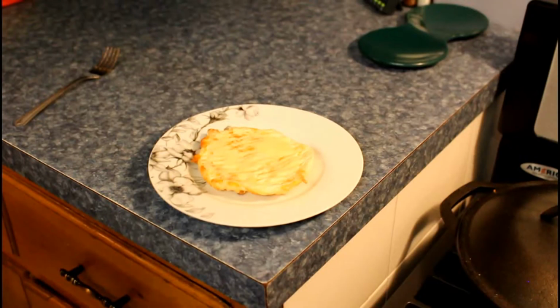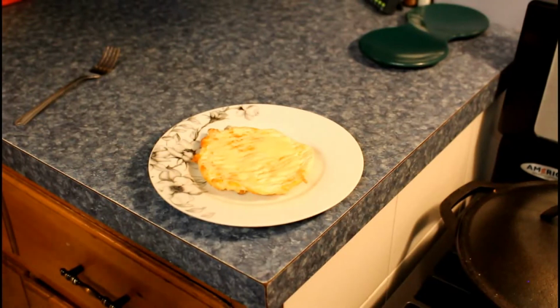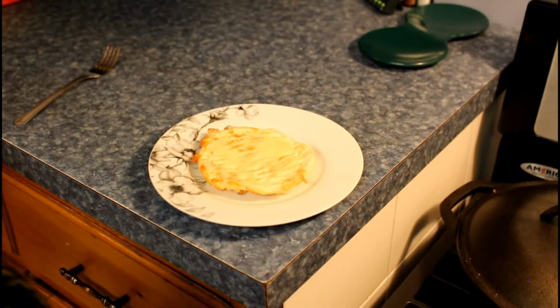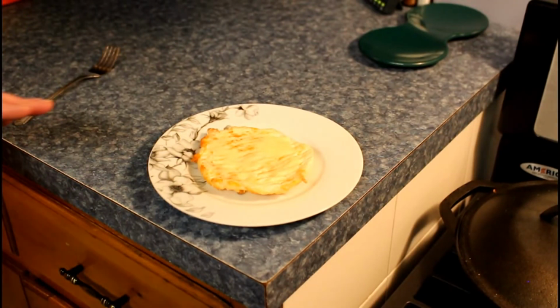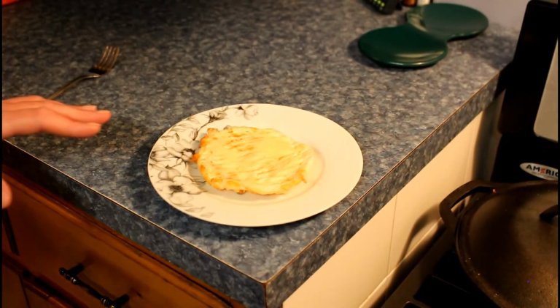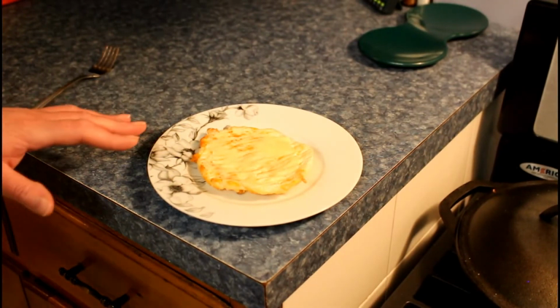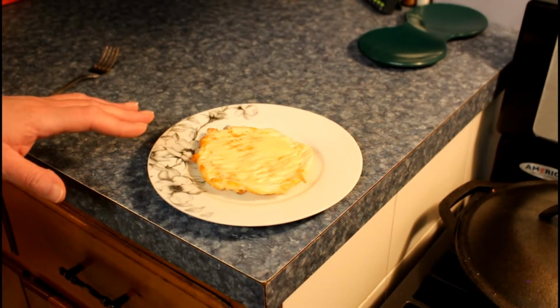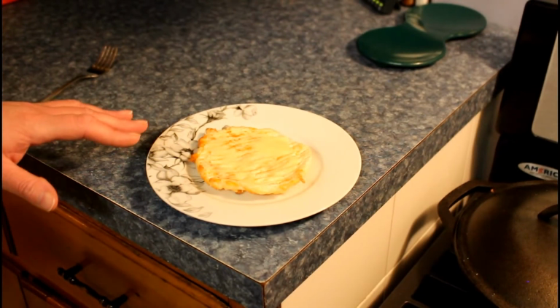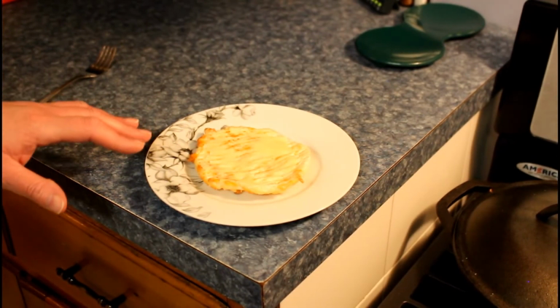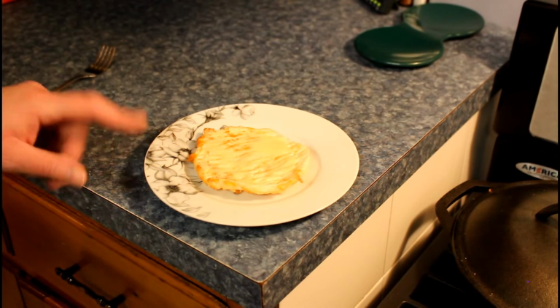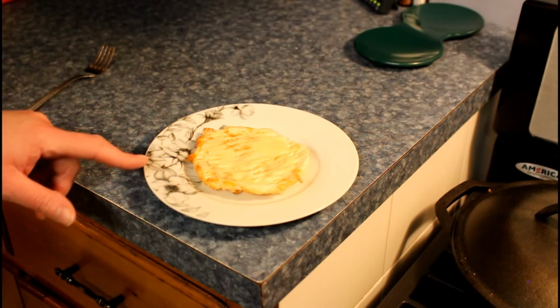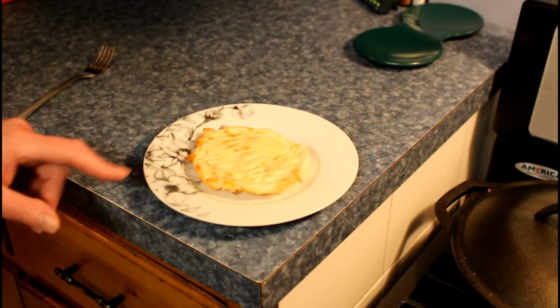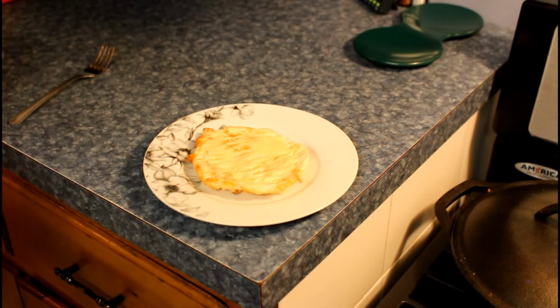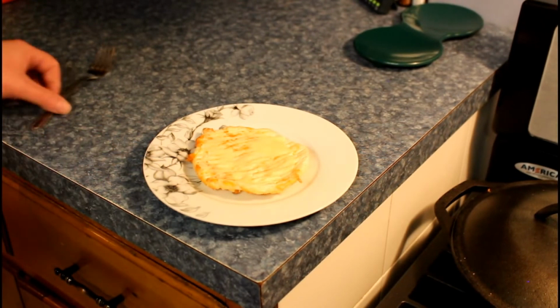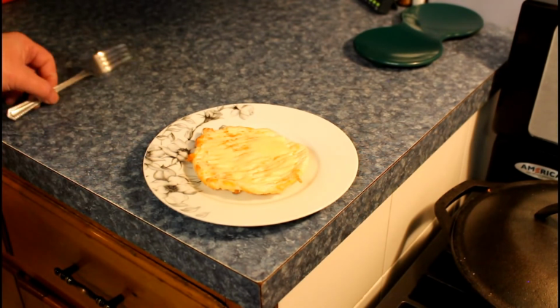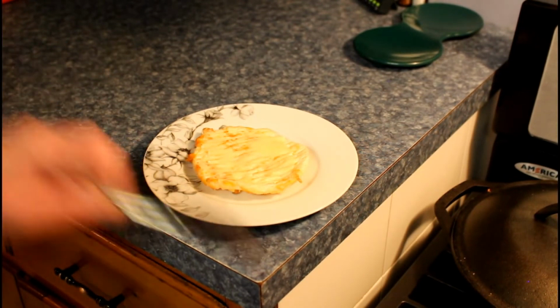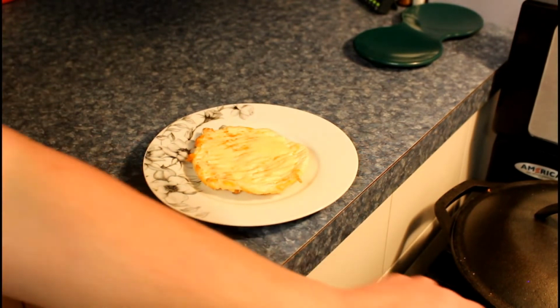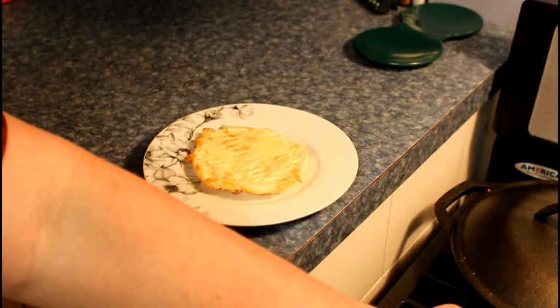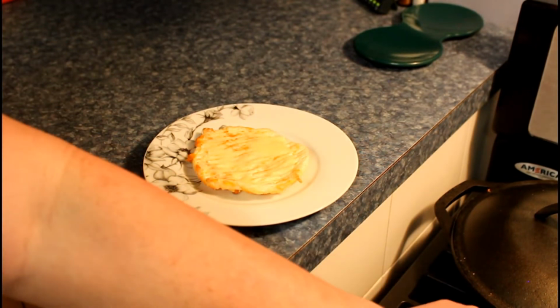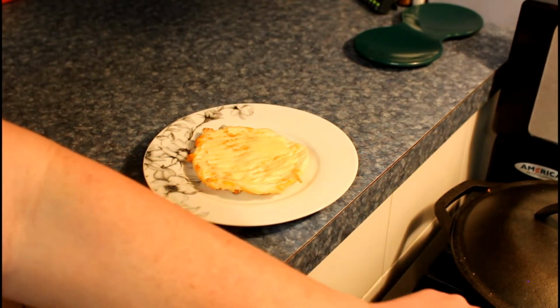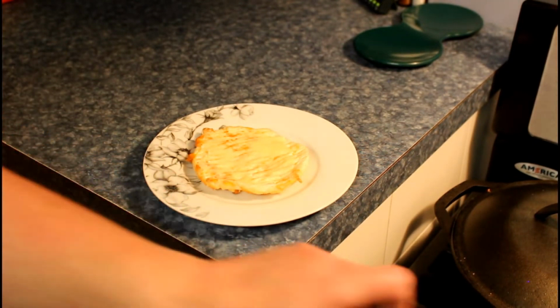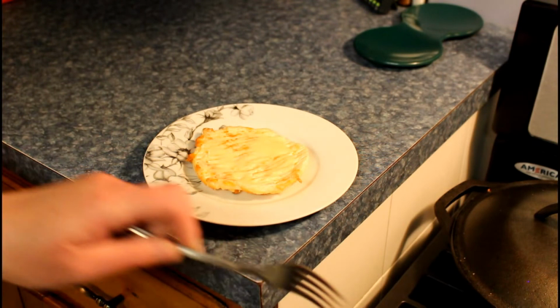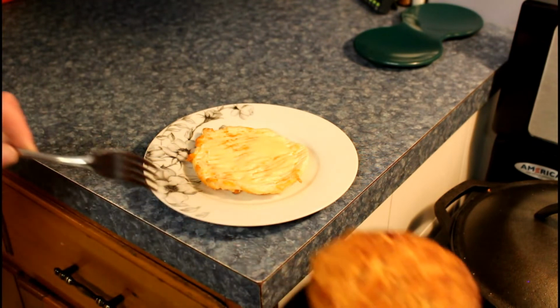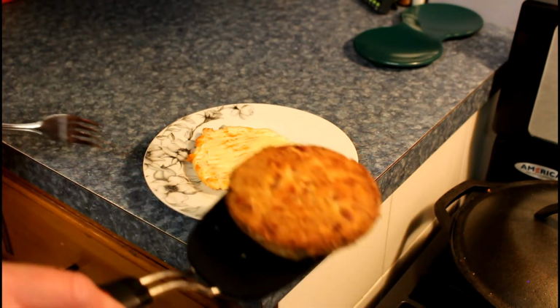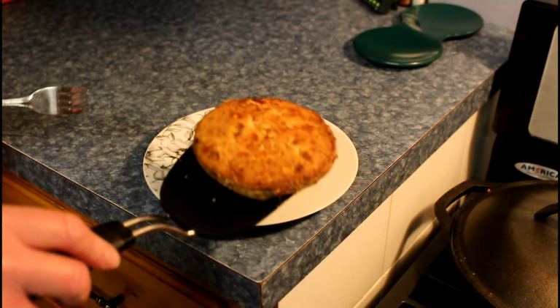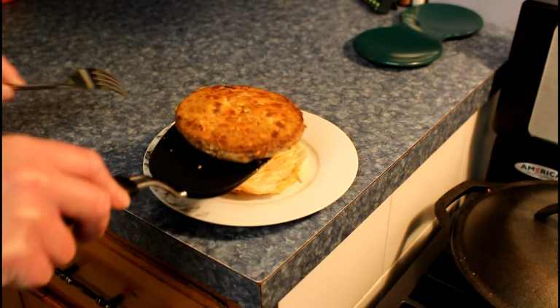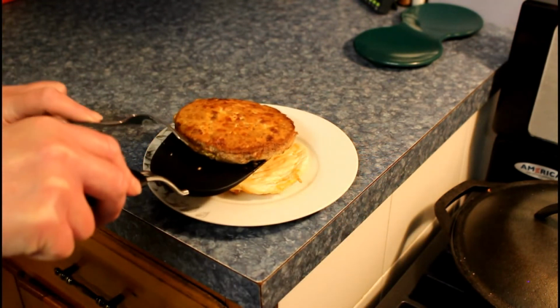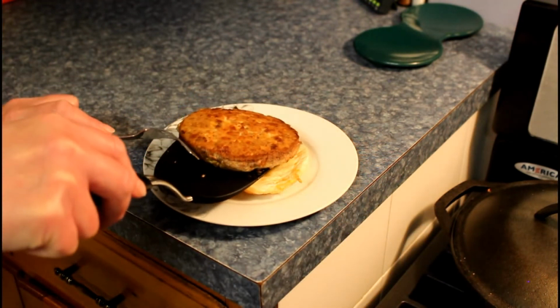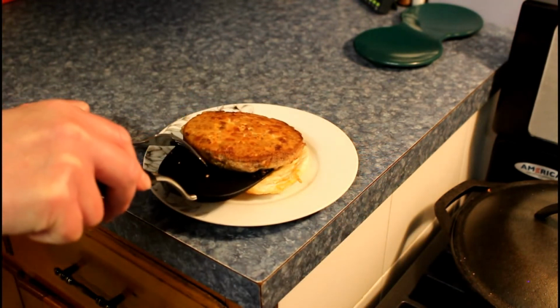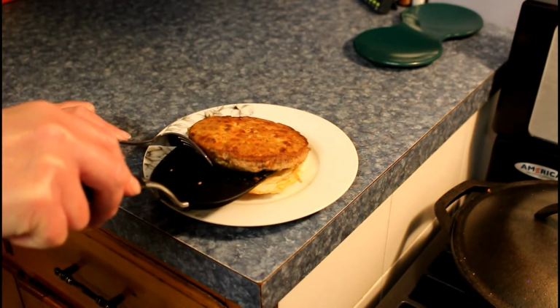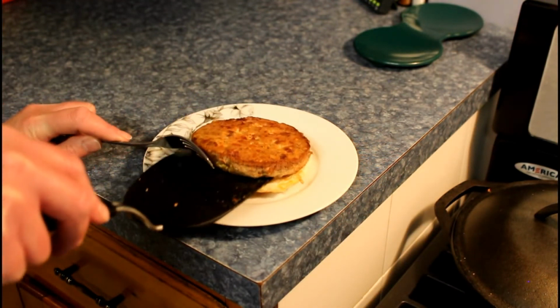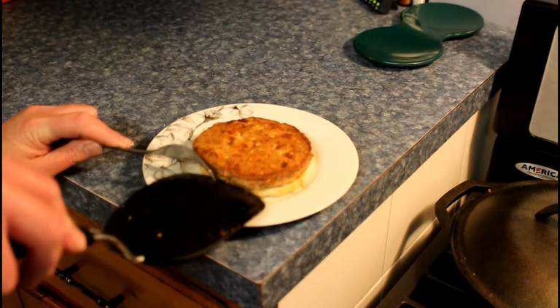I don't have any duck mayo, but I put butter on here instead. We'll take one of our burgers — look at that — and slide it on here.